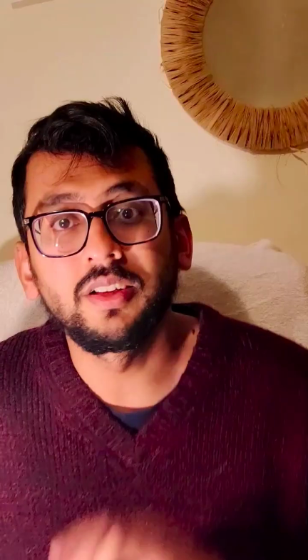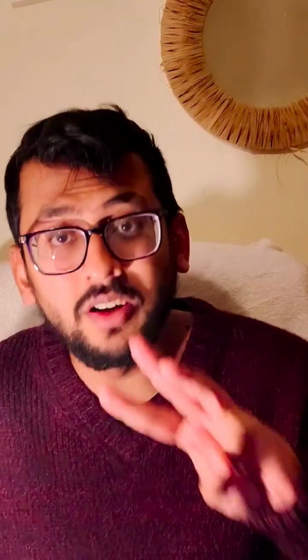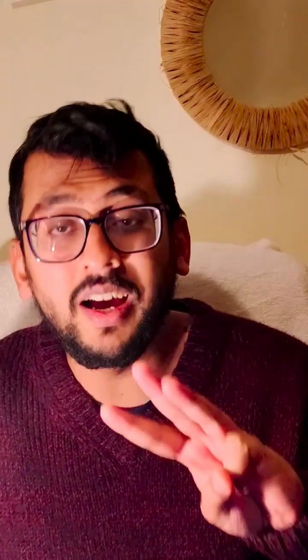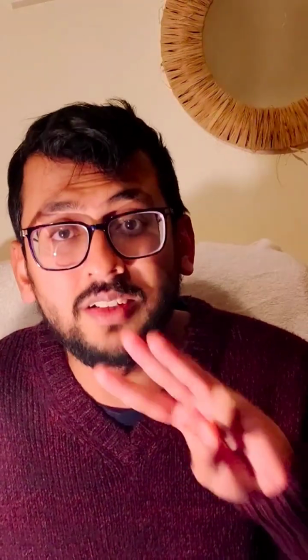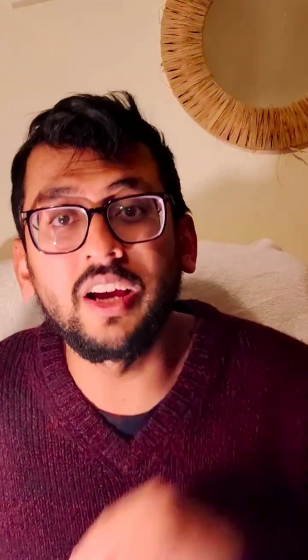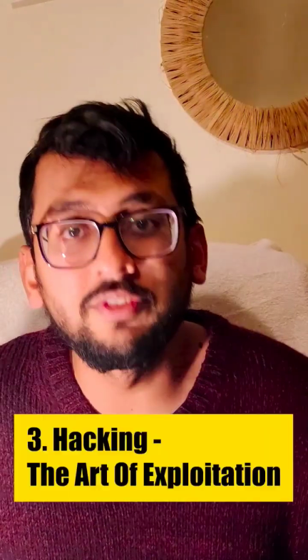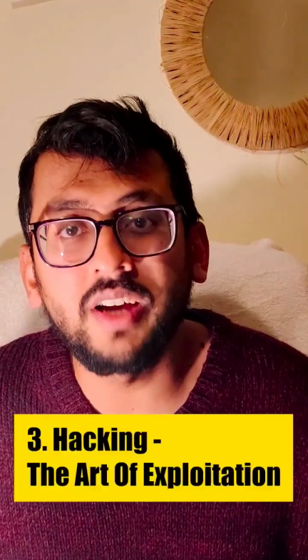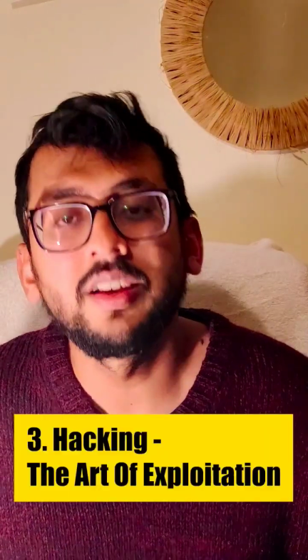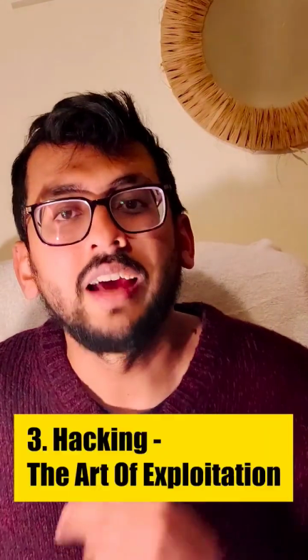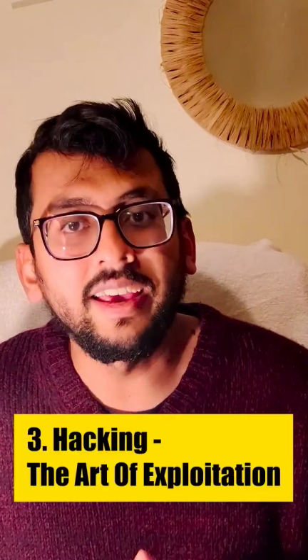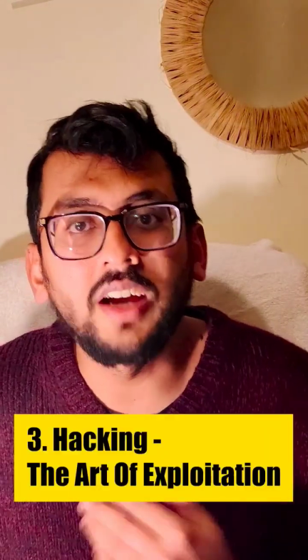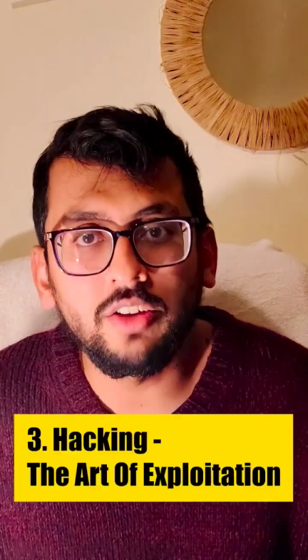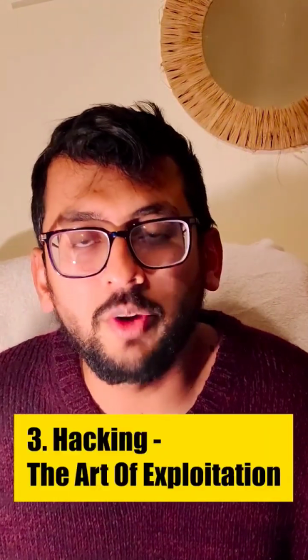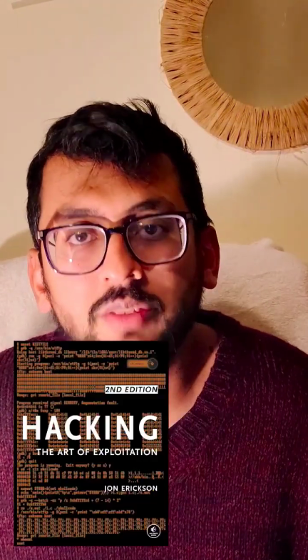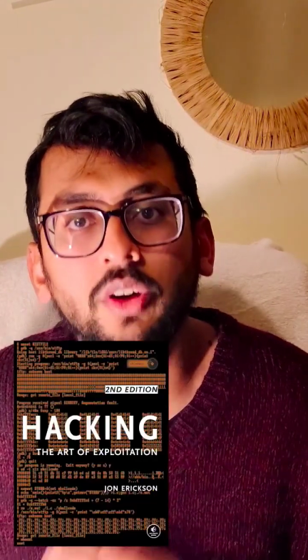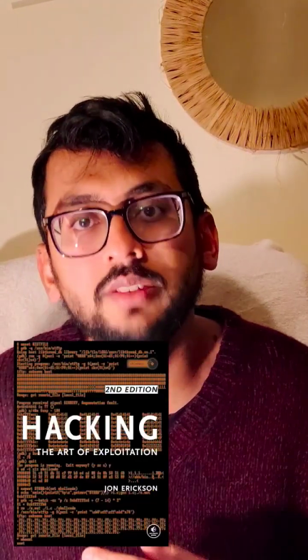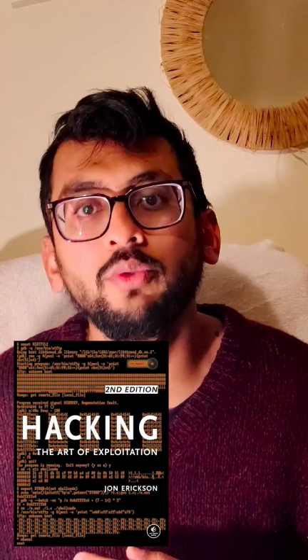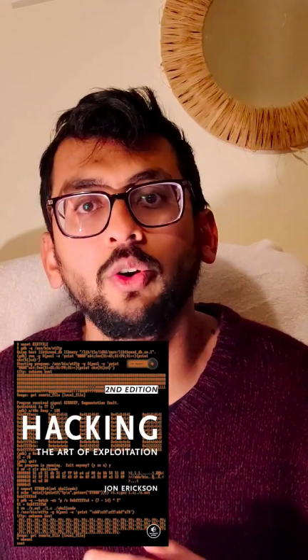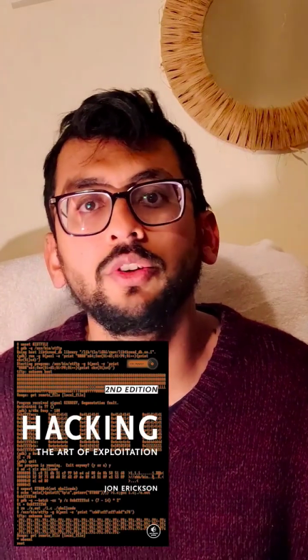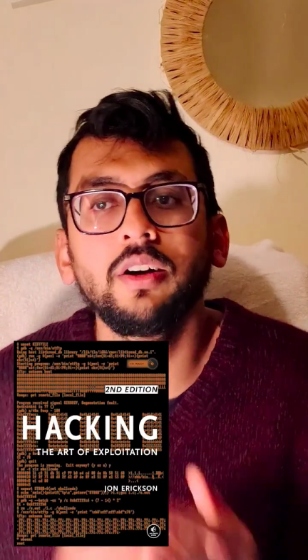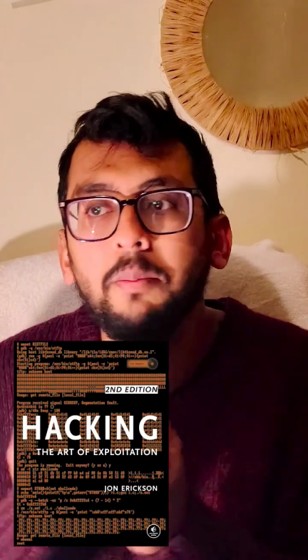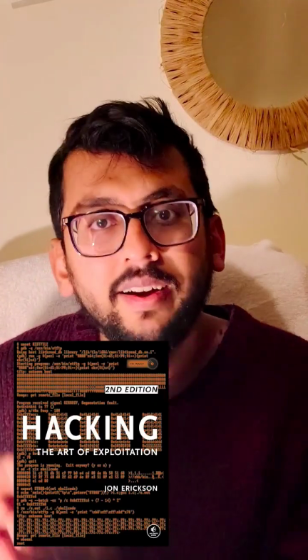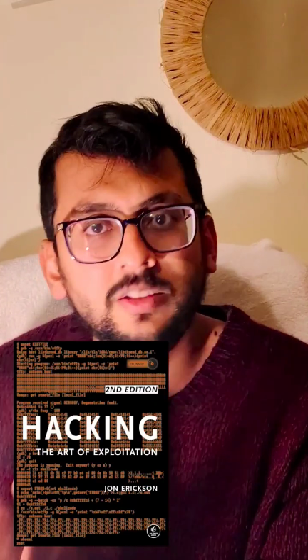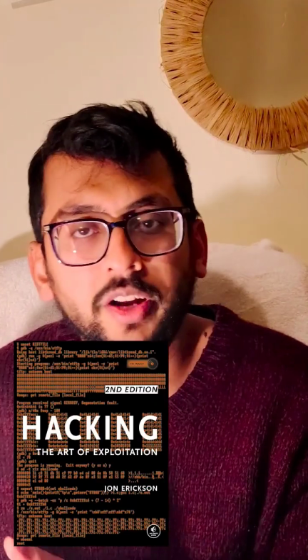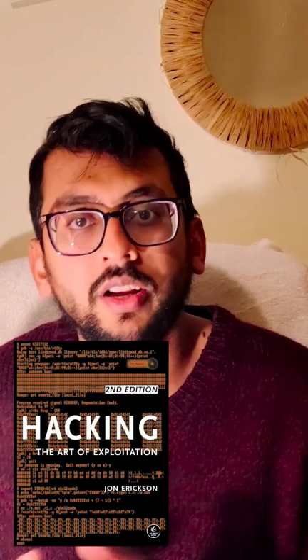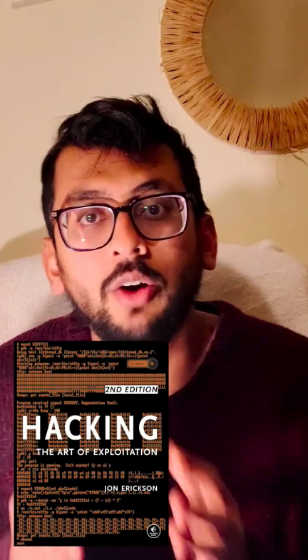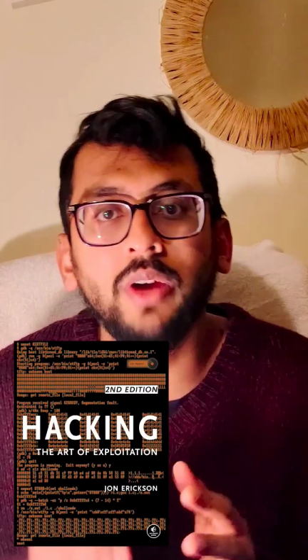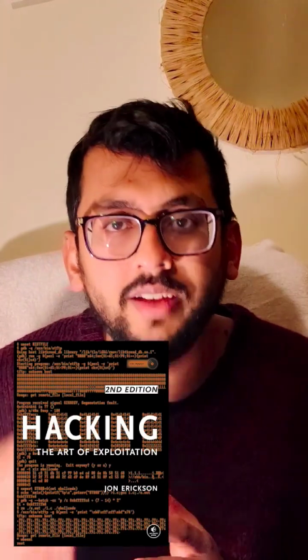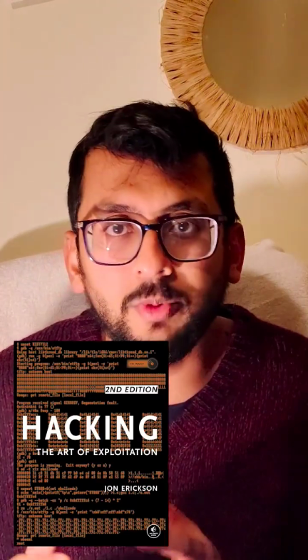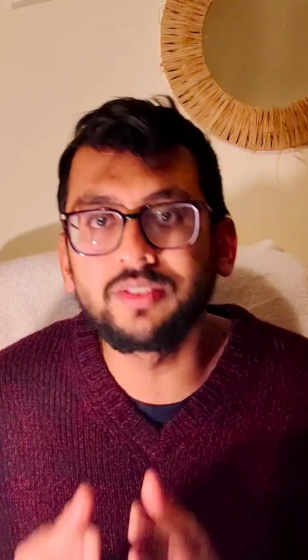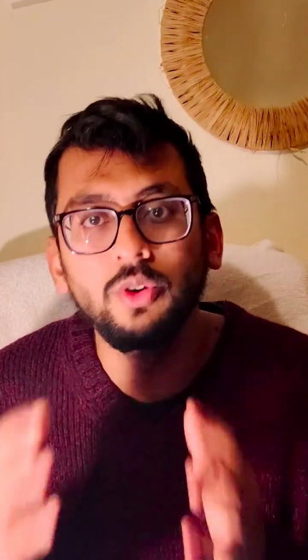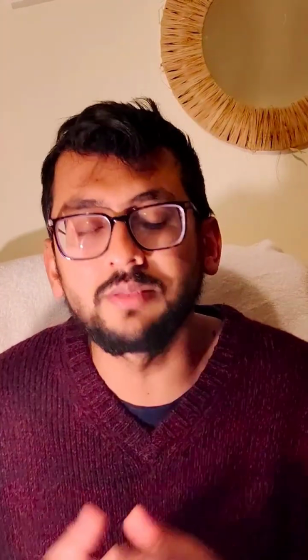The third, and this is for the advanced guys, is Hacking: The Art of Exploitation, because this book will go through binary exploitation, how to write exploits, and those things.